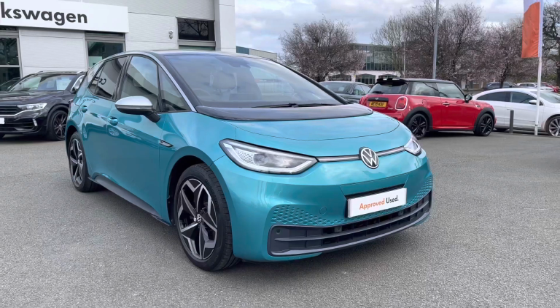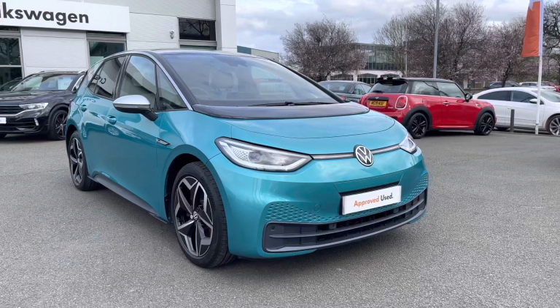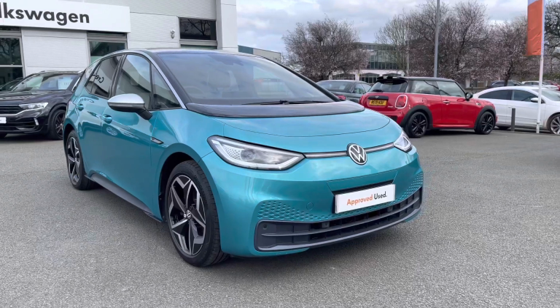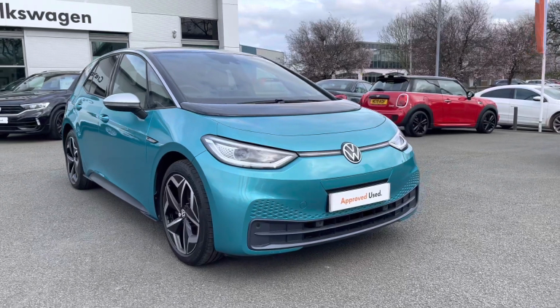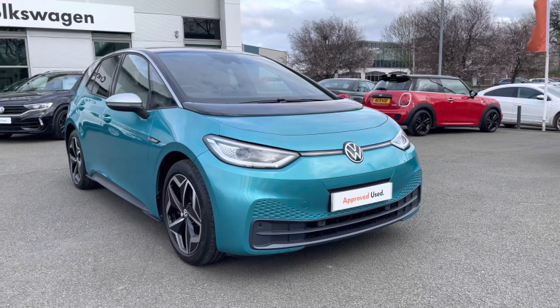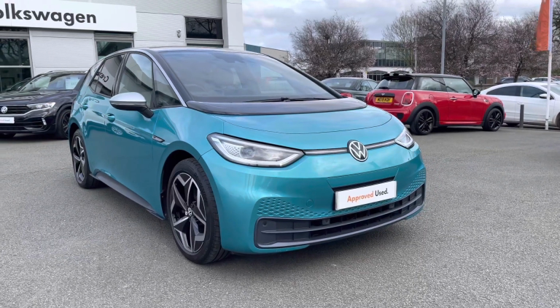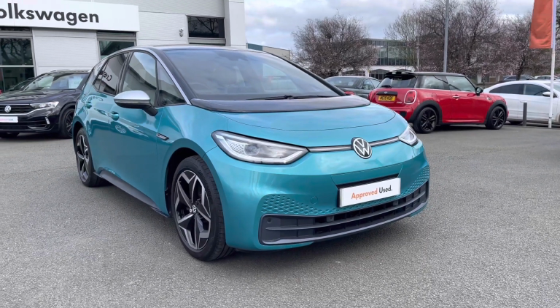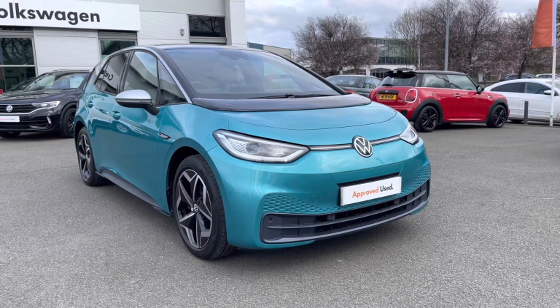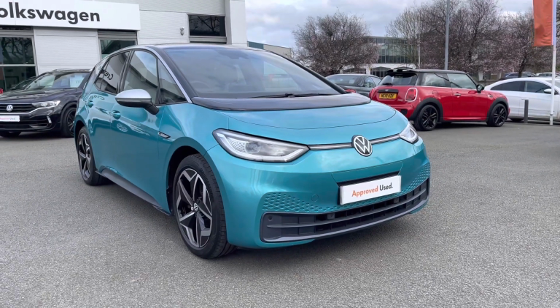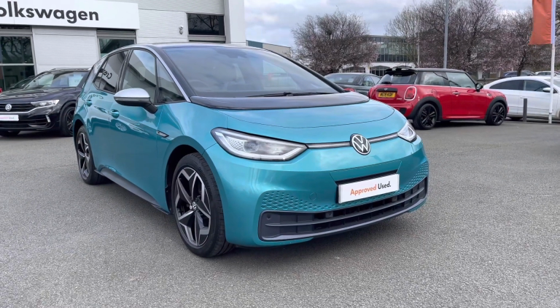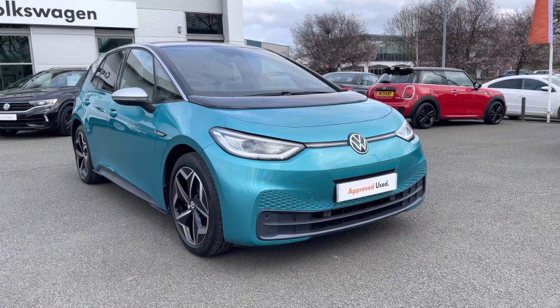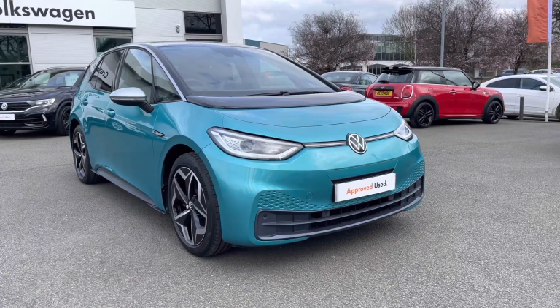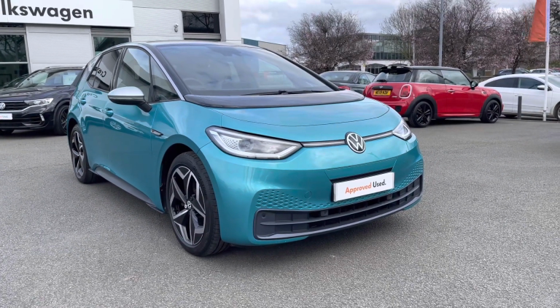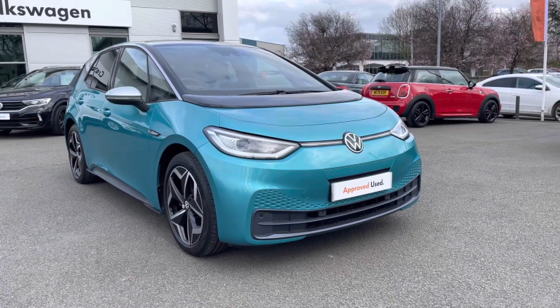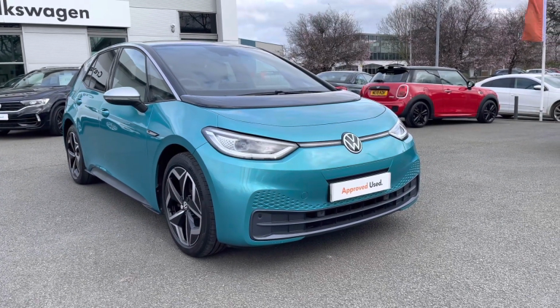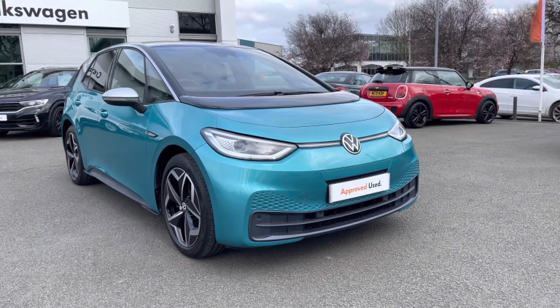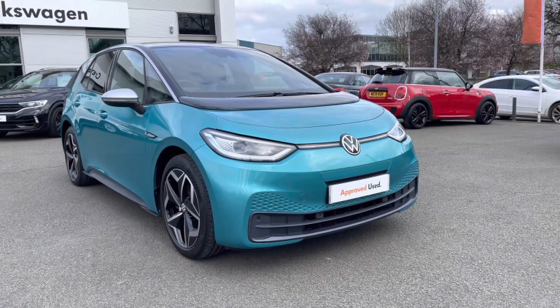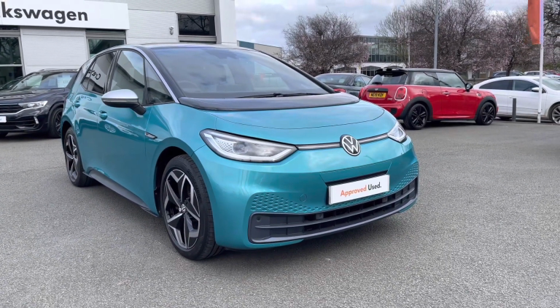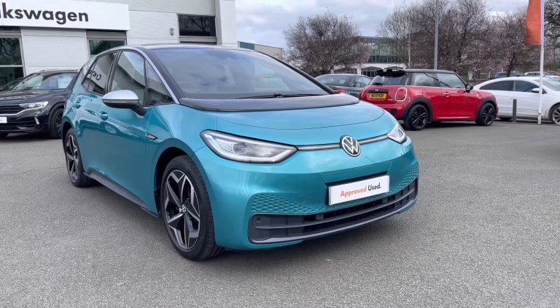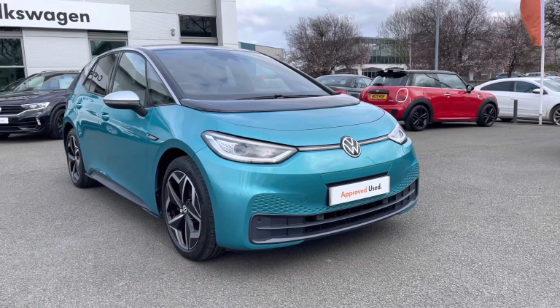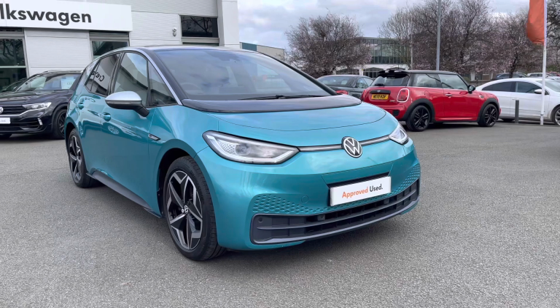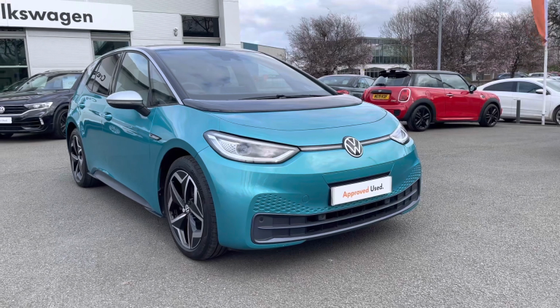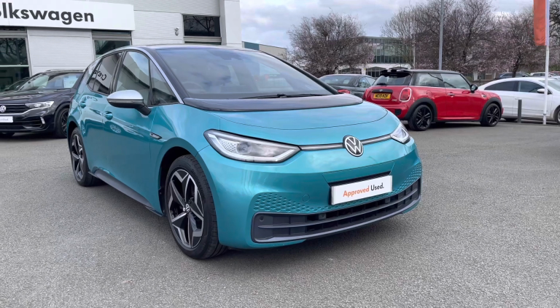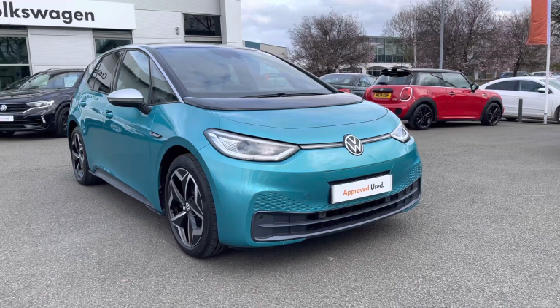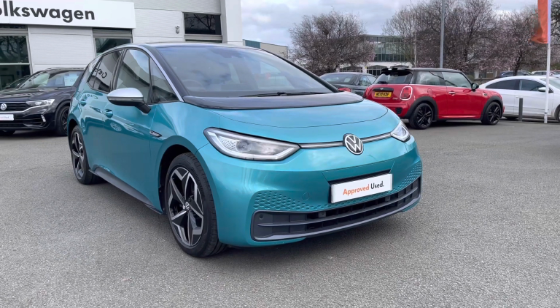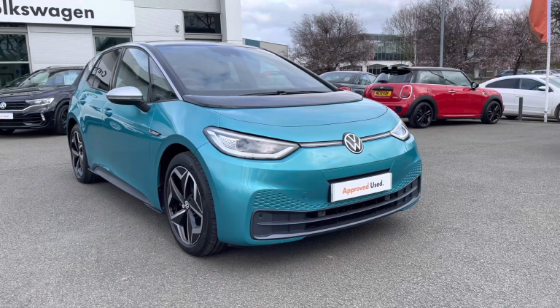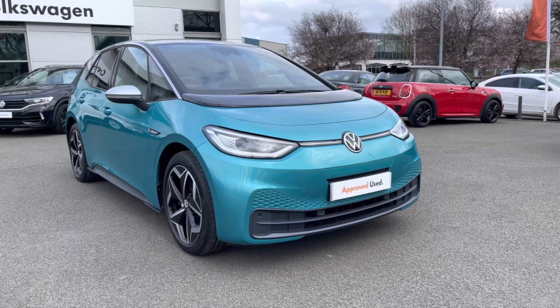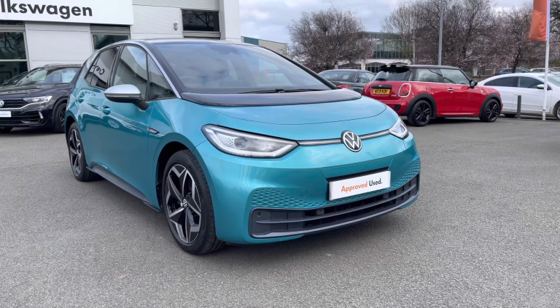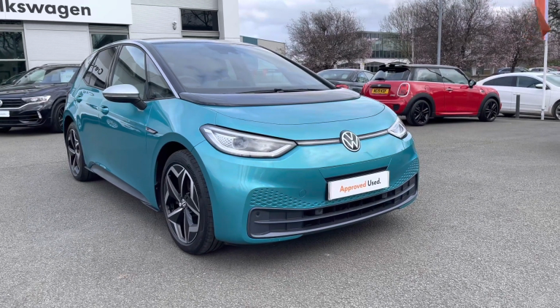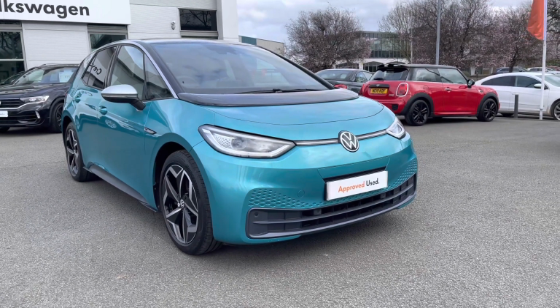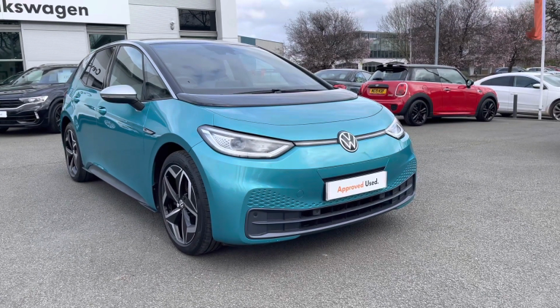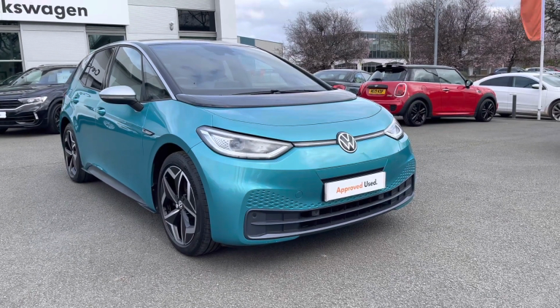Hello everyone and welcome to Crewe Volkswagen. Today I'll be showing you around this lovely ID.3 First Edition we've currently got for sale, featuring the Pro Performance battery producing 204 PS.